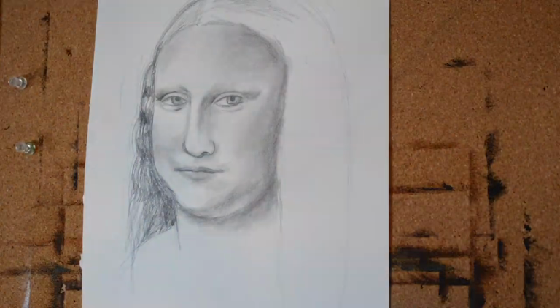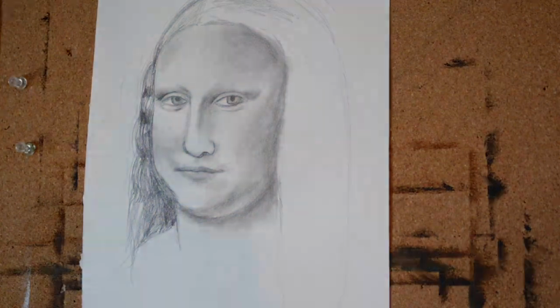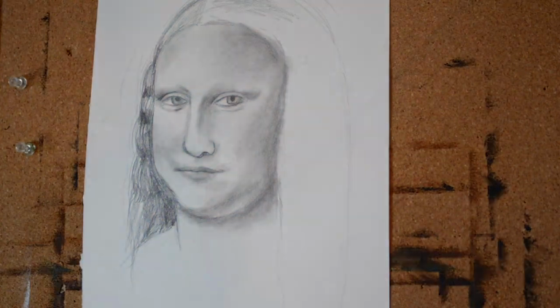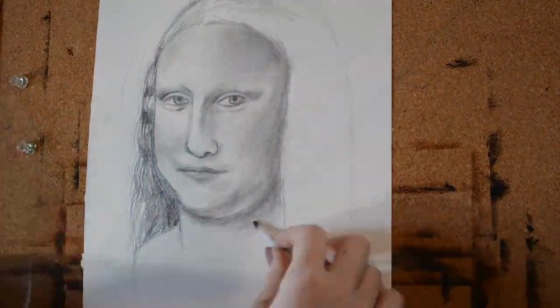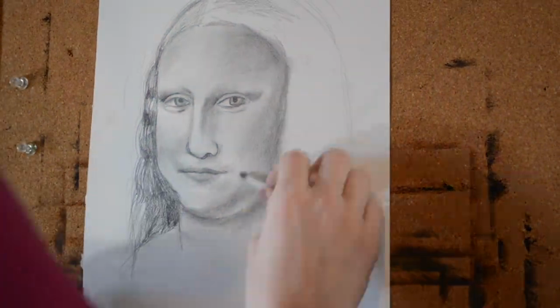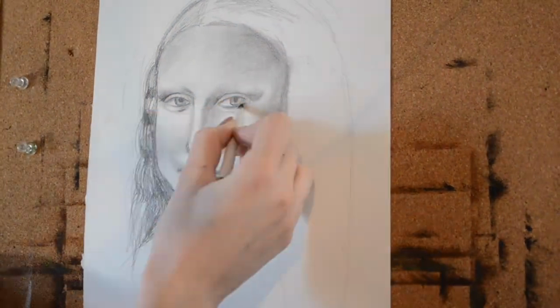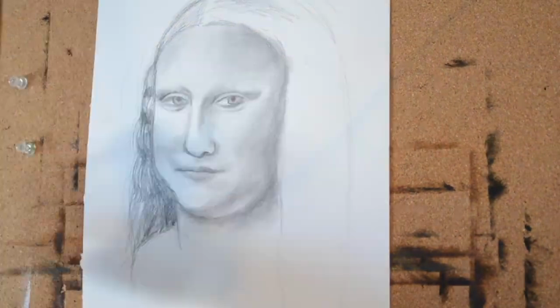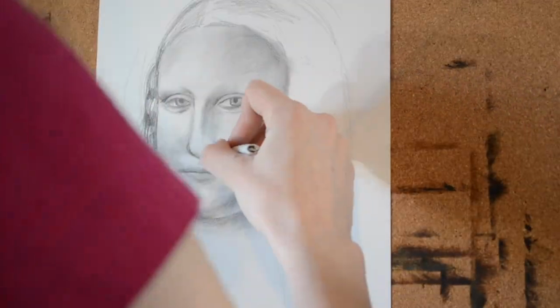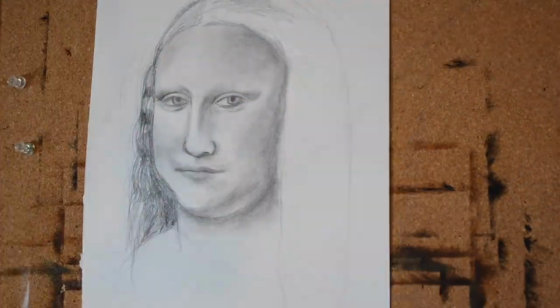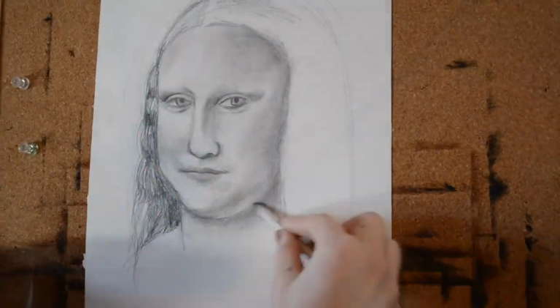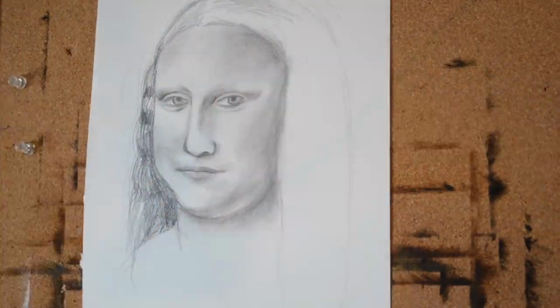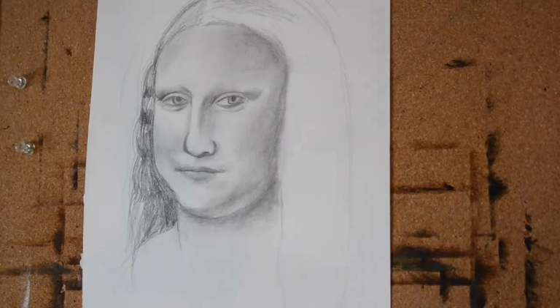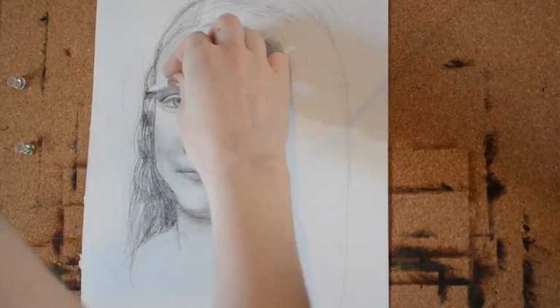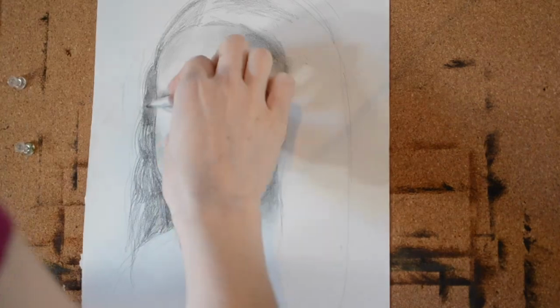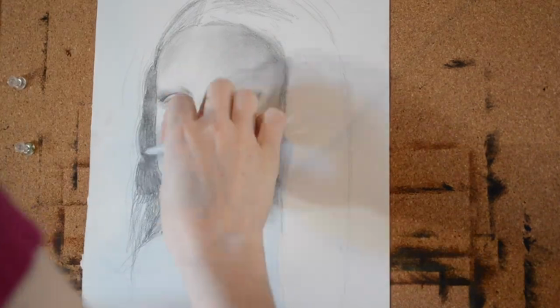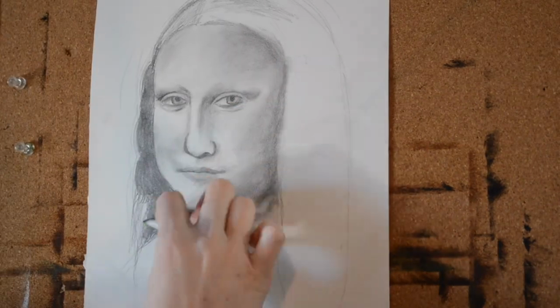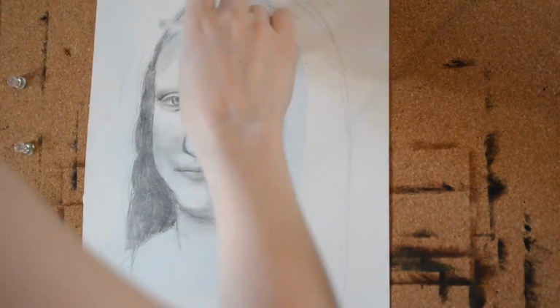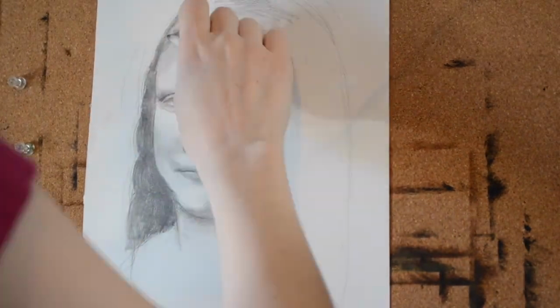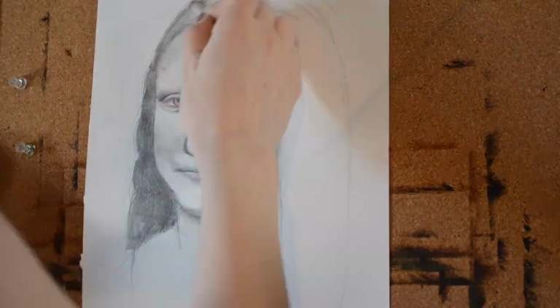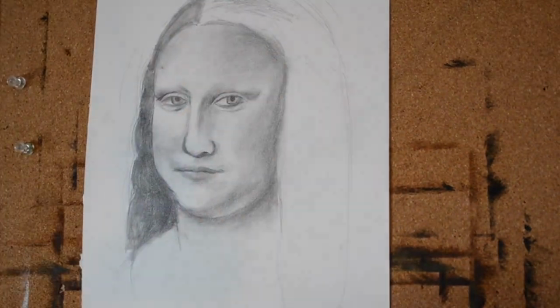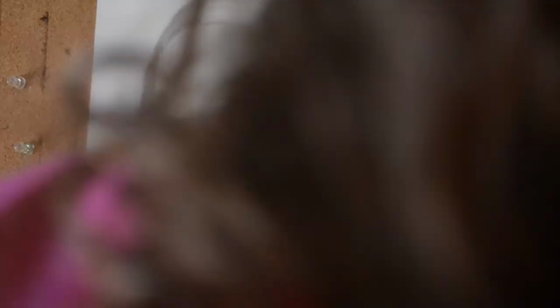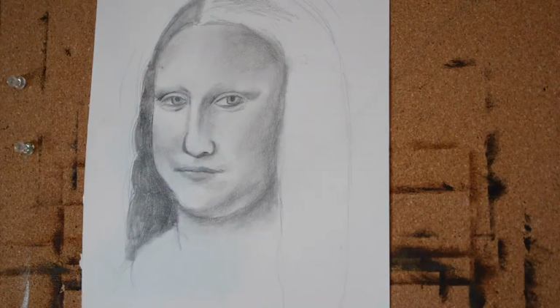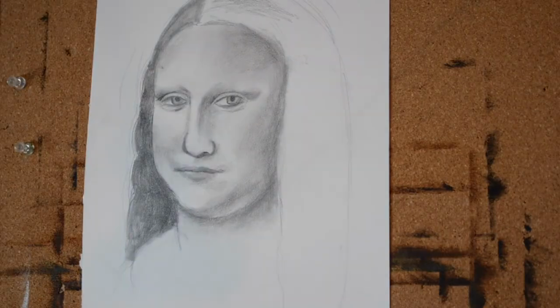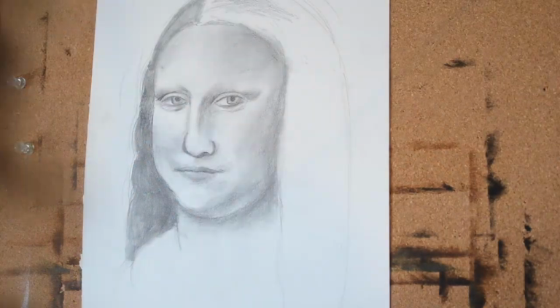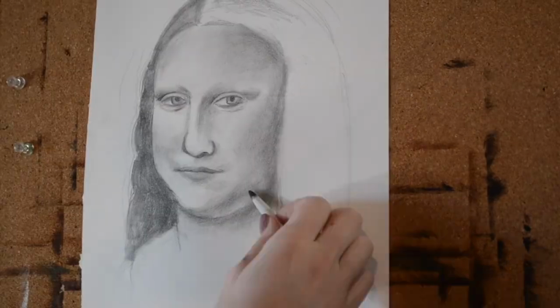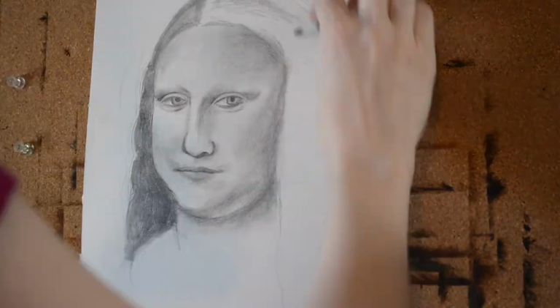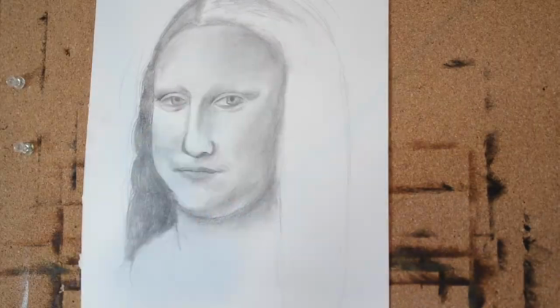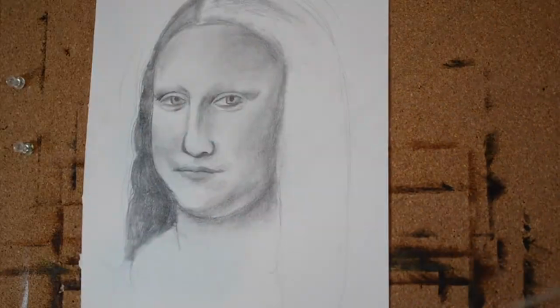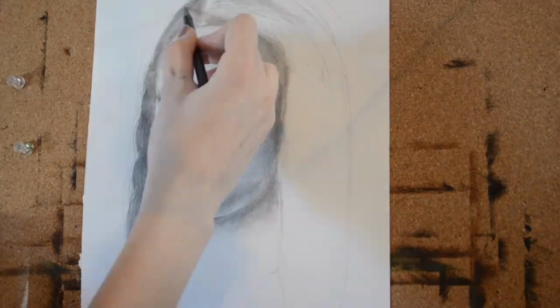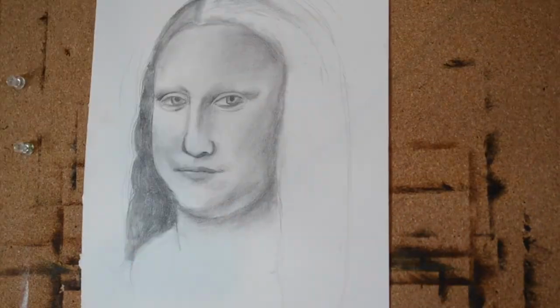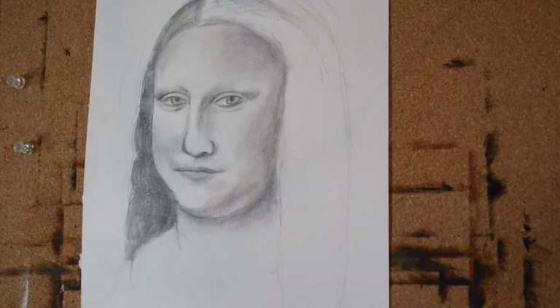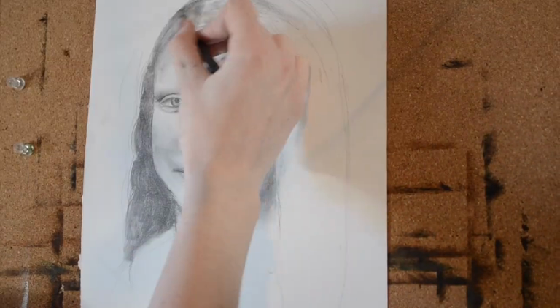Making sure that I get that contouring in underneath the cheekbone, and blending out those sections of the hair with my blending stub and paper towel.